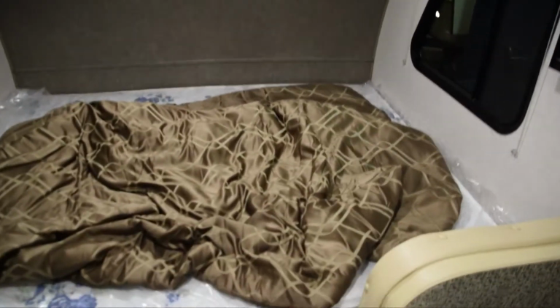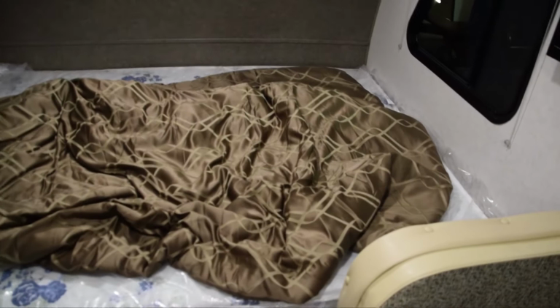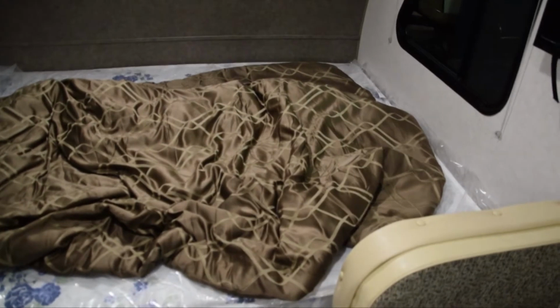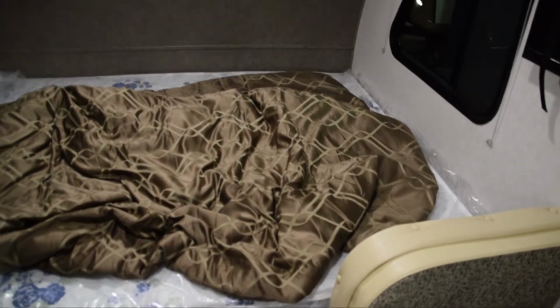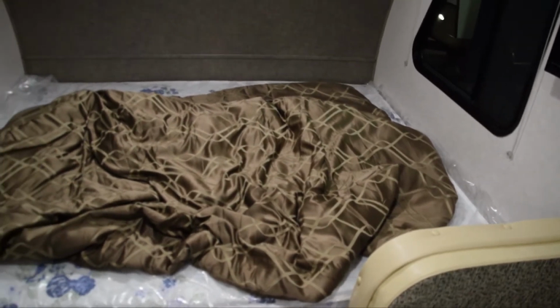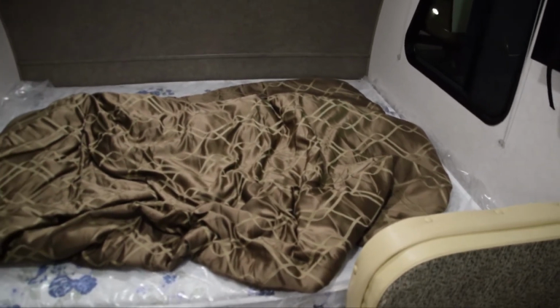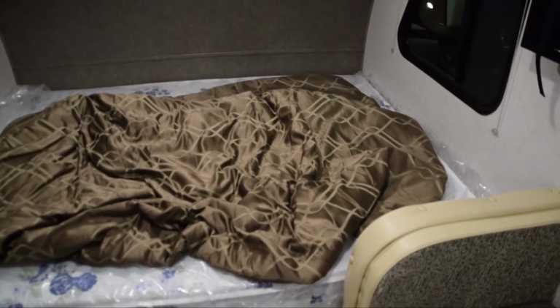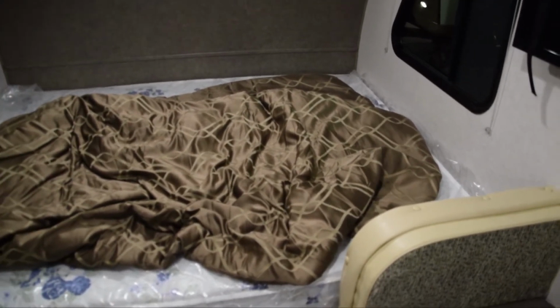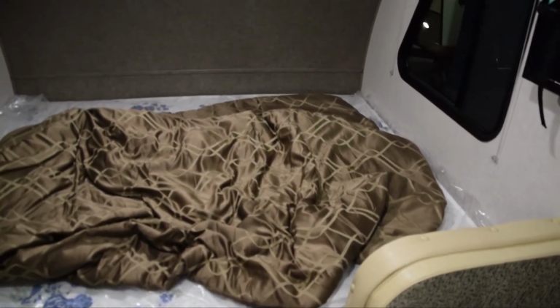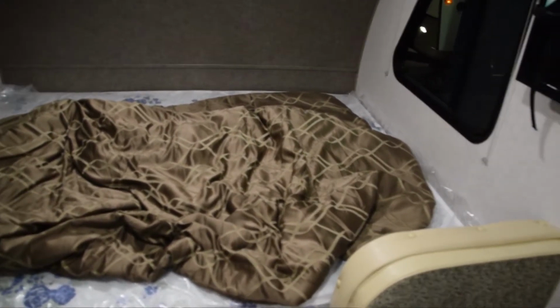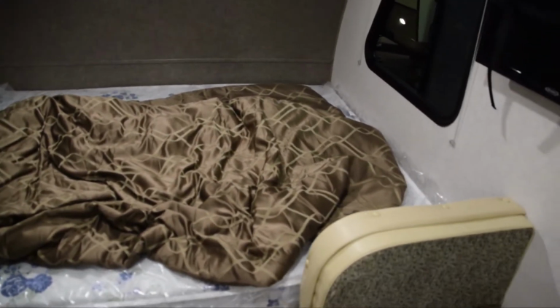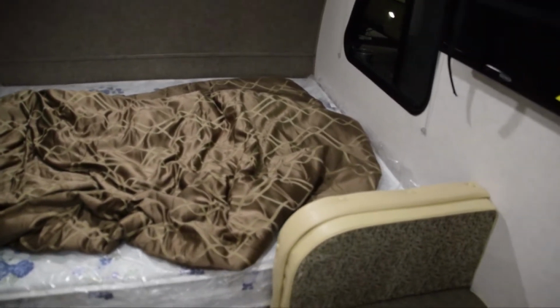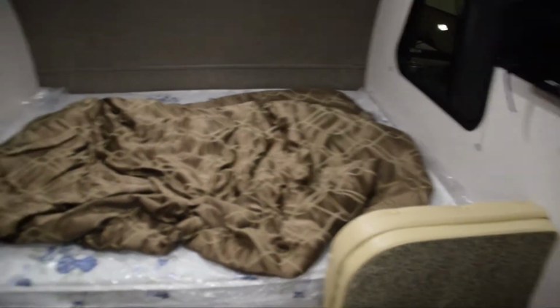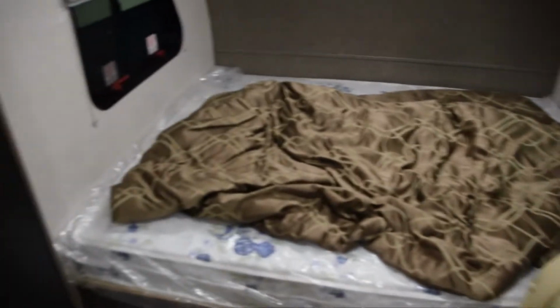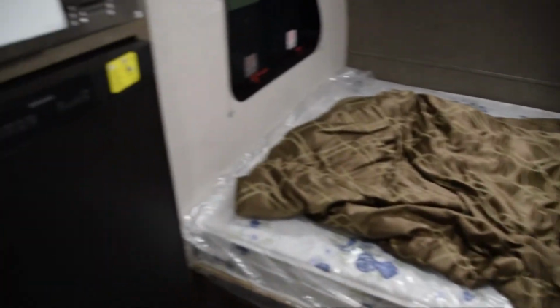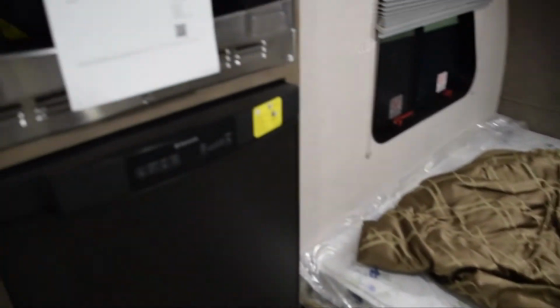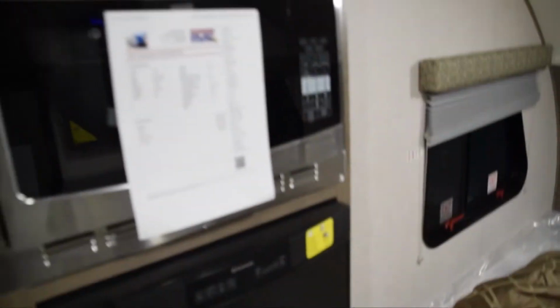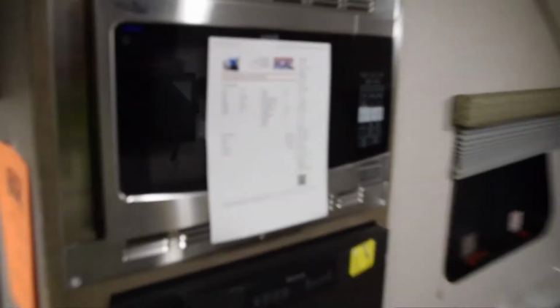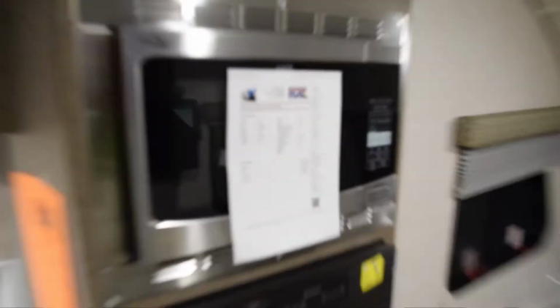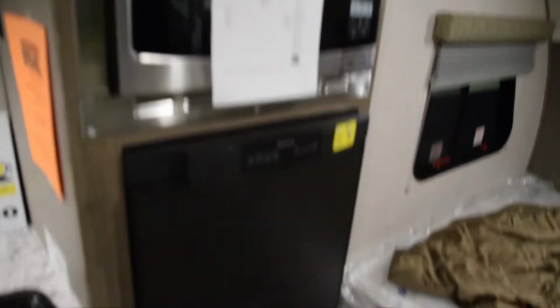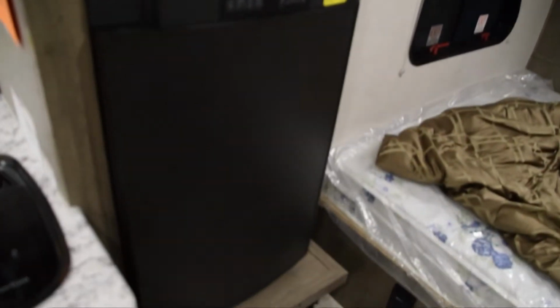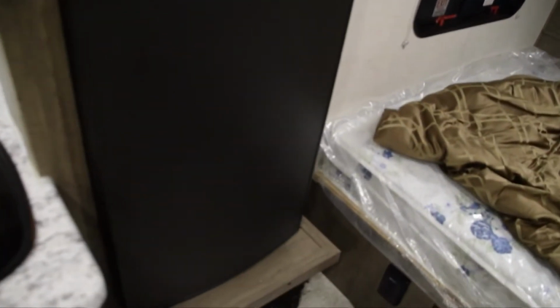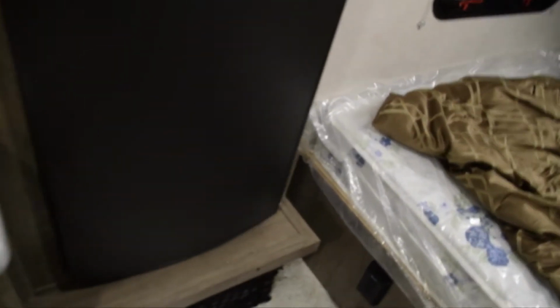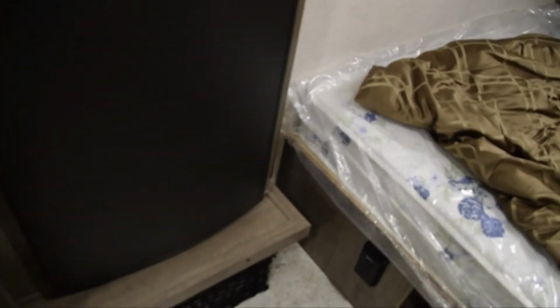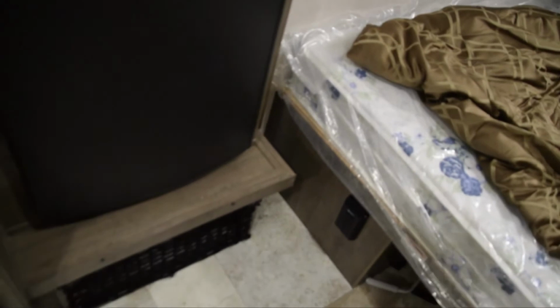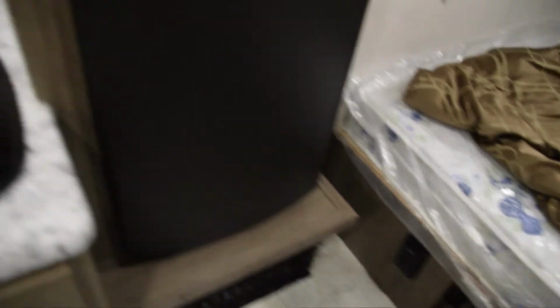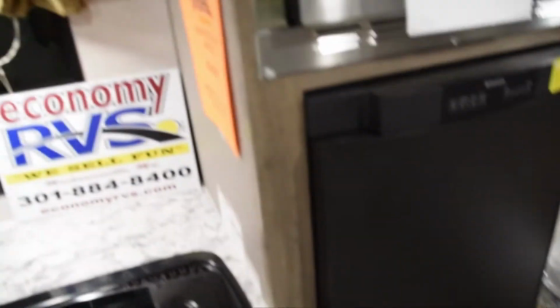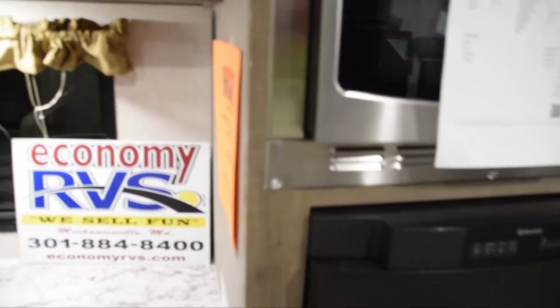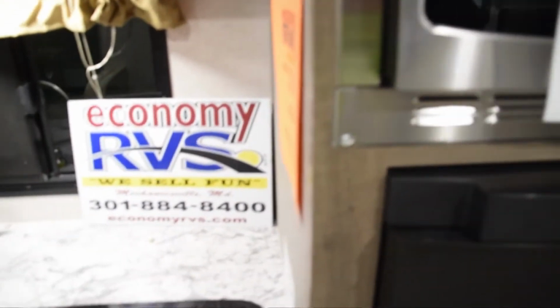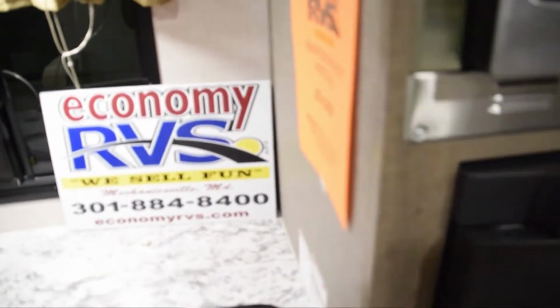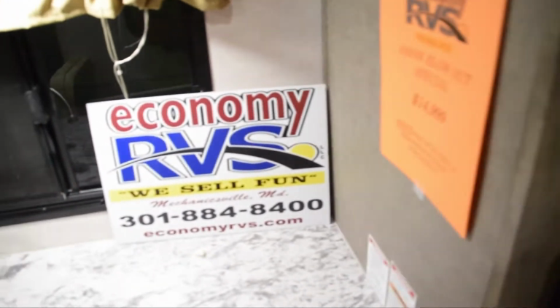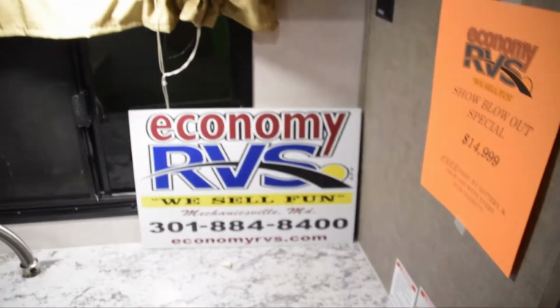Here's your nice queen-size bed — it's a bit of a mess but that's no big deal. And you've got your microwave and your little refrigerator.